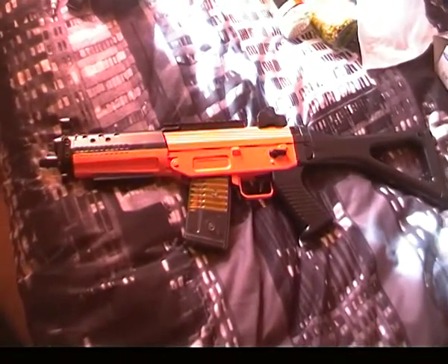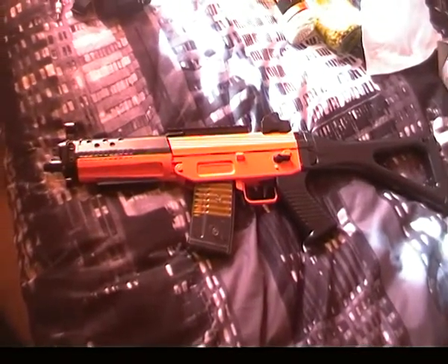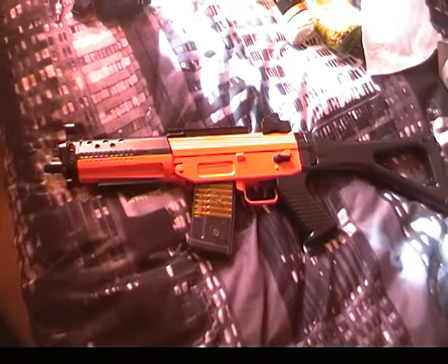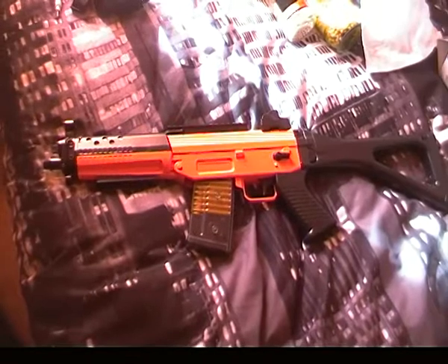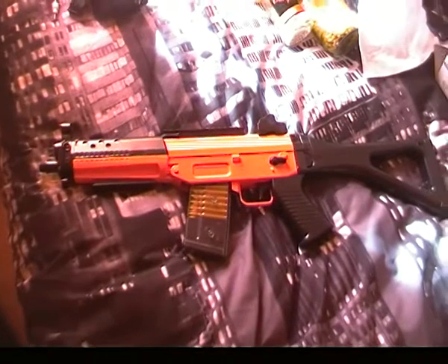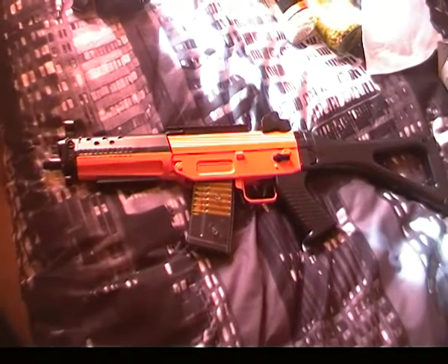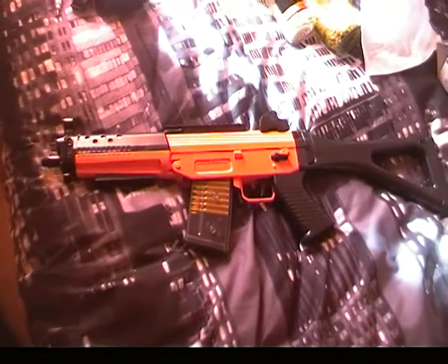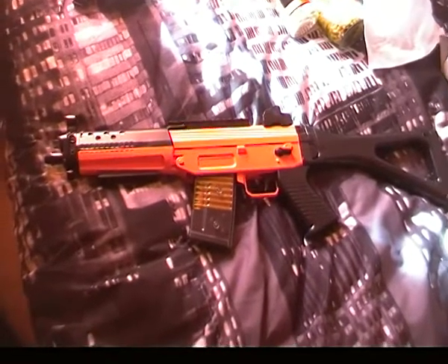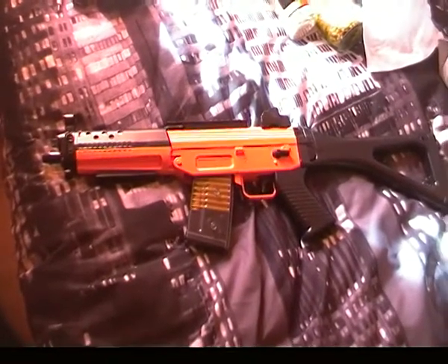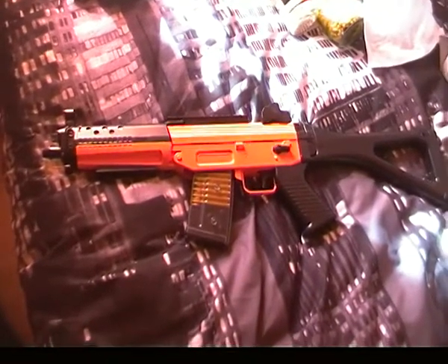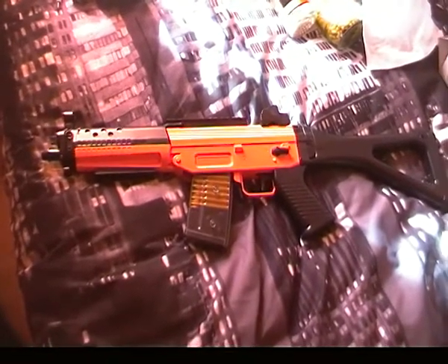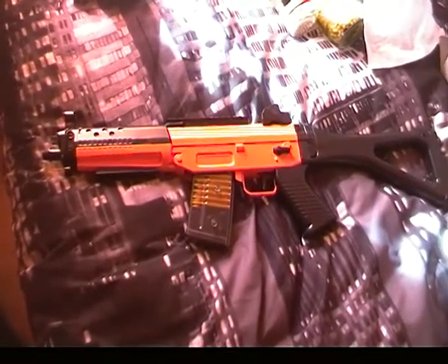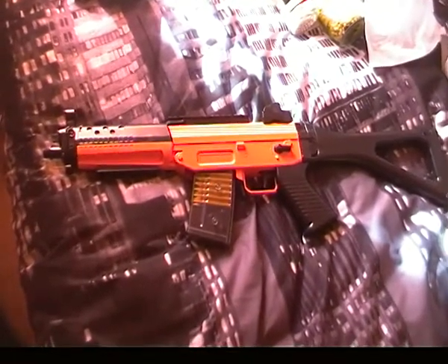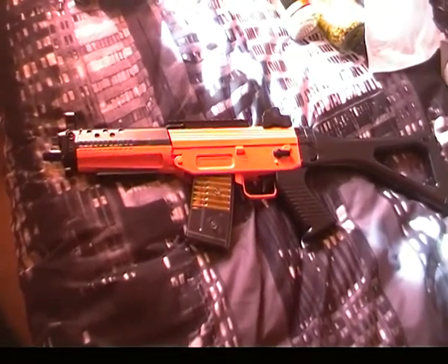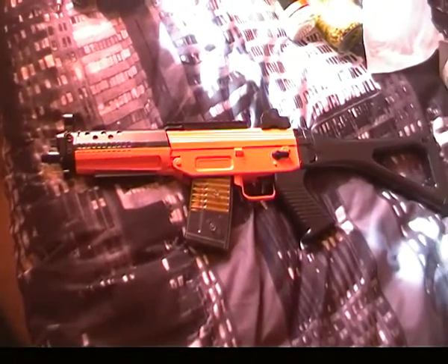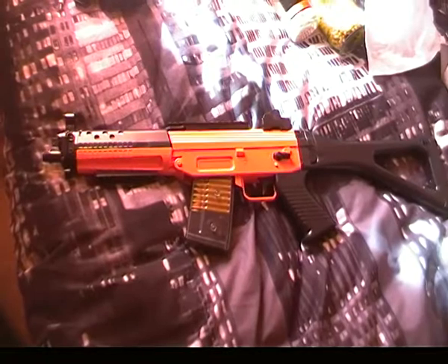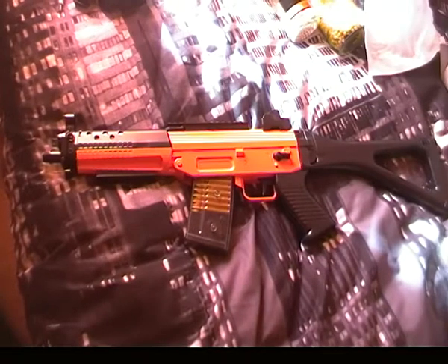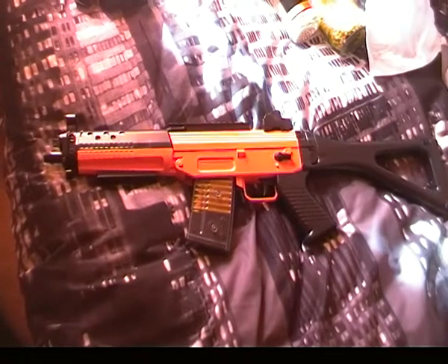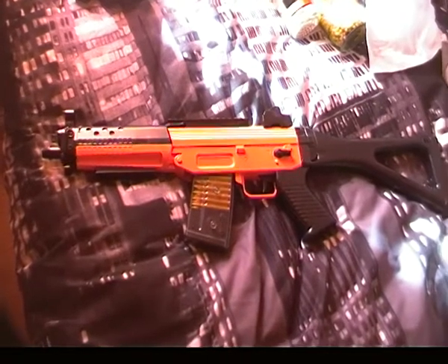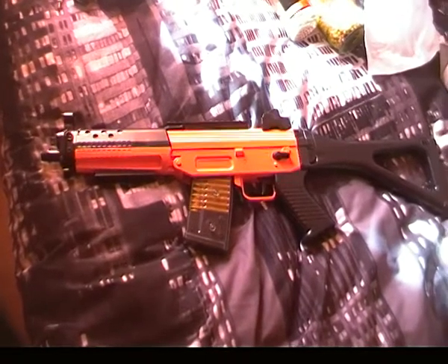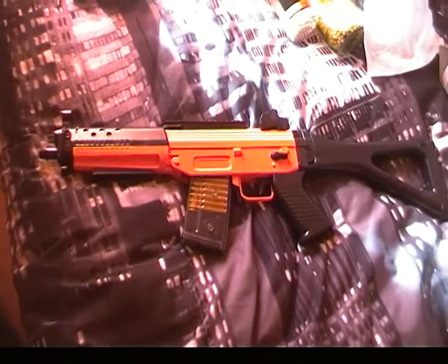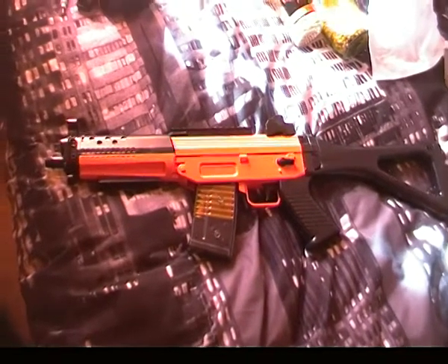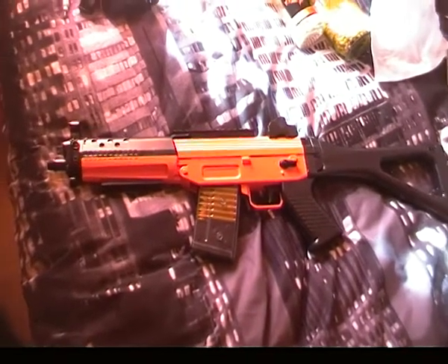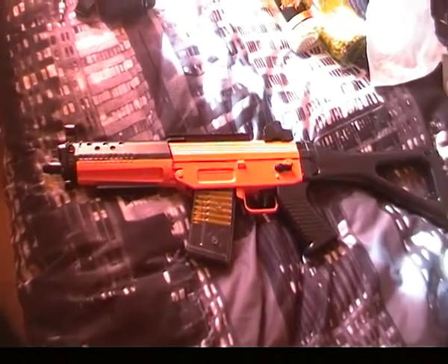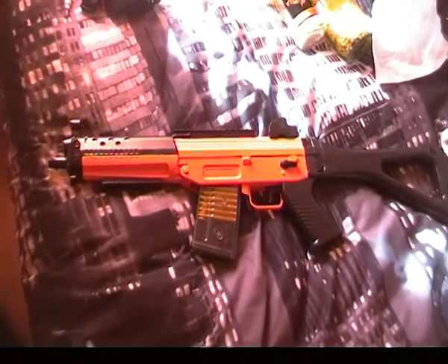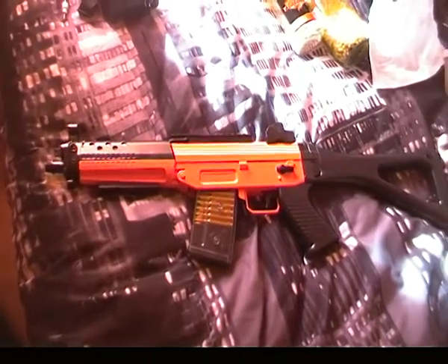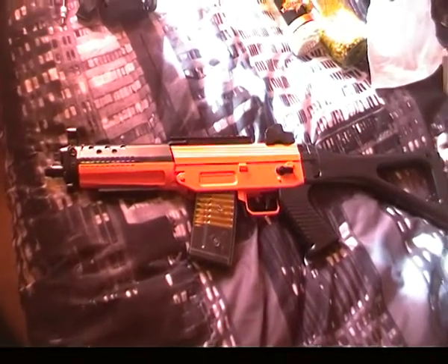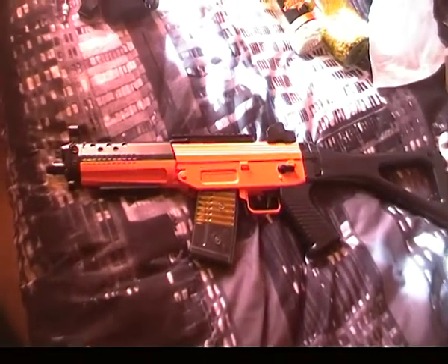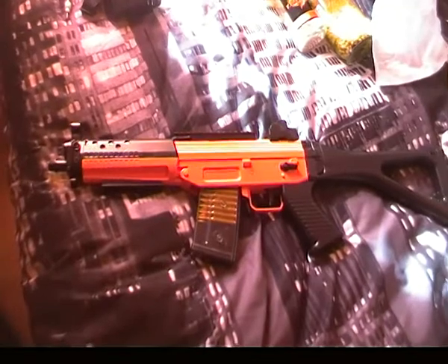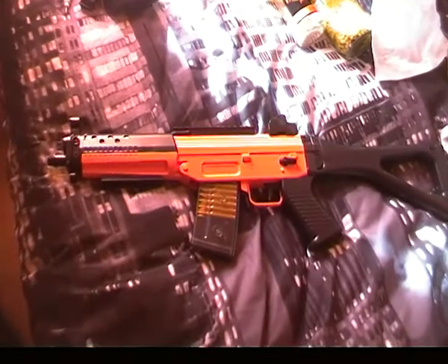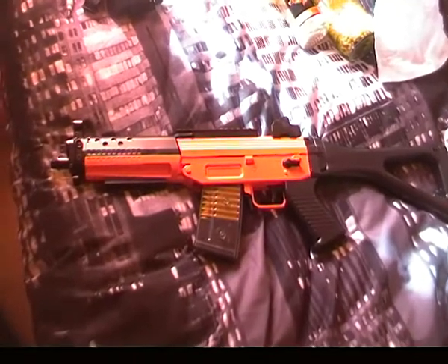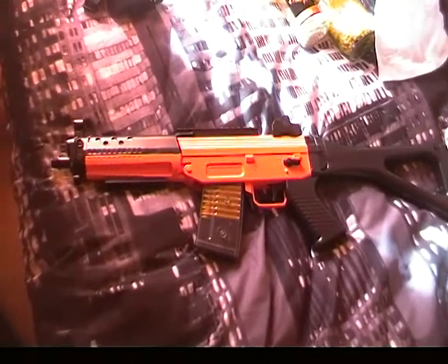First of all, this gun shoots around 300 feet per second. It's fairly light because the gun is made of plastic.